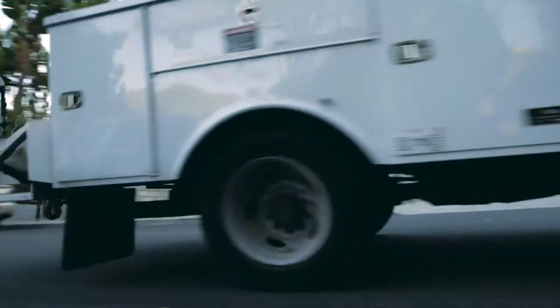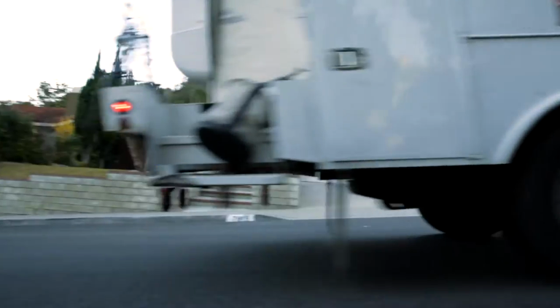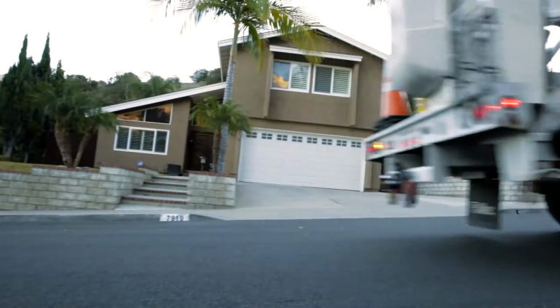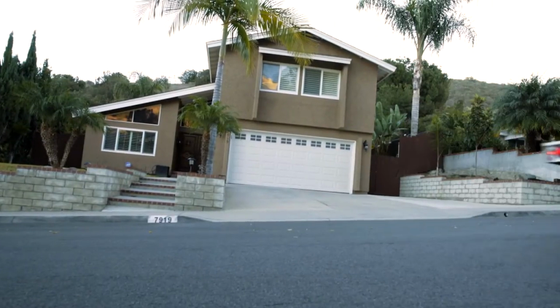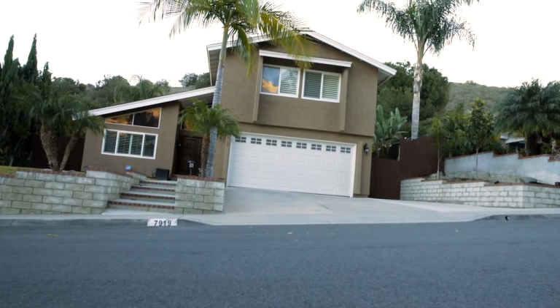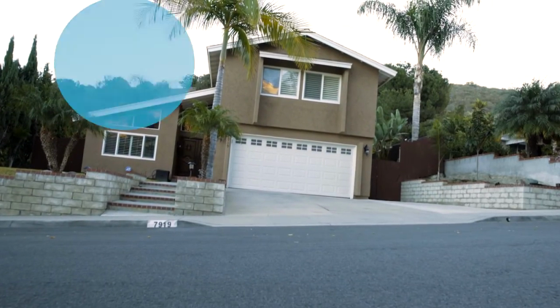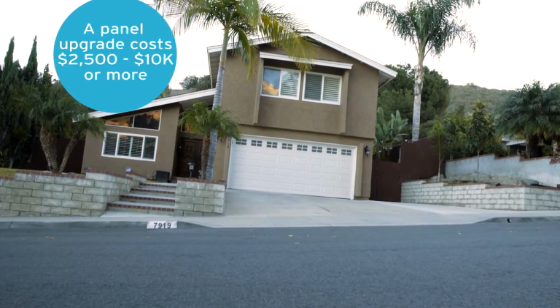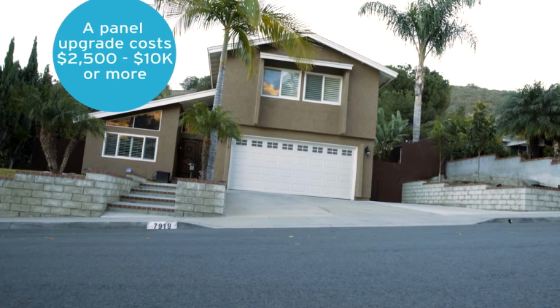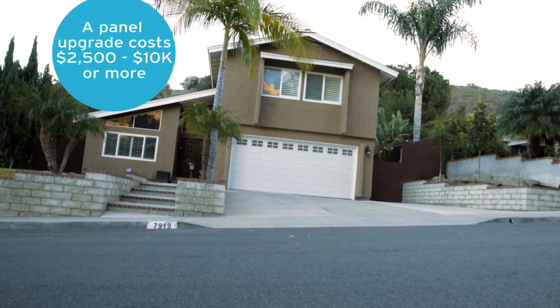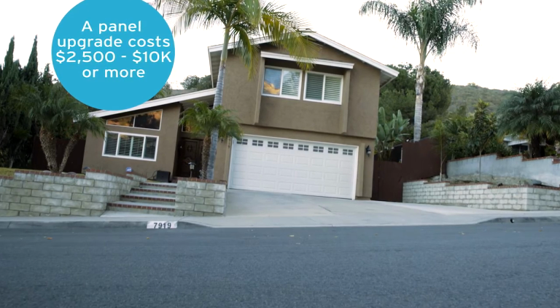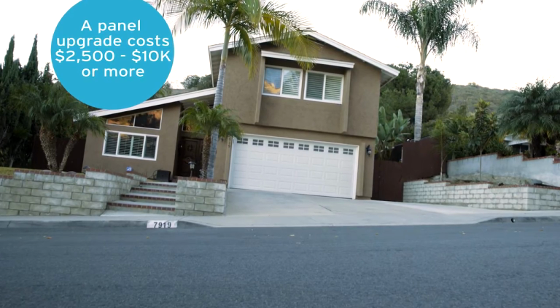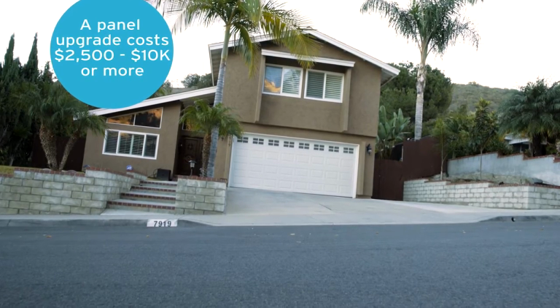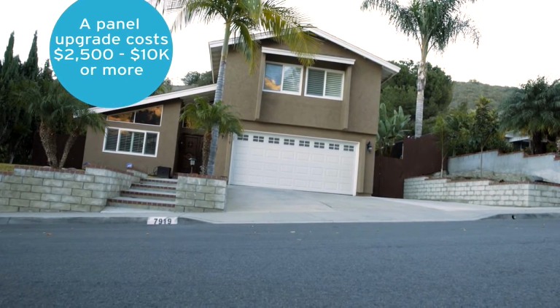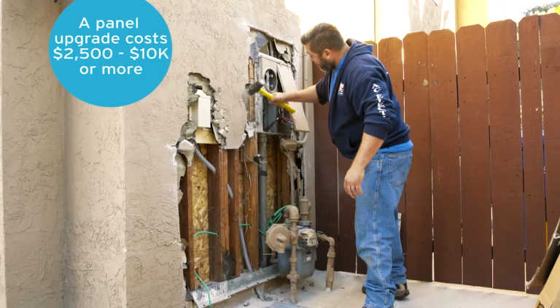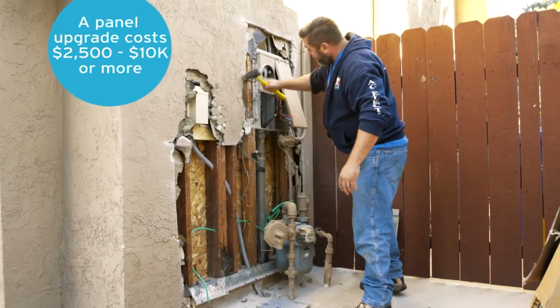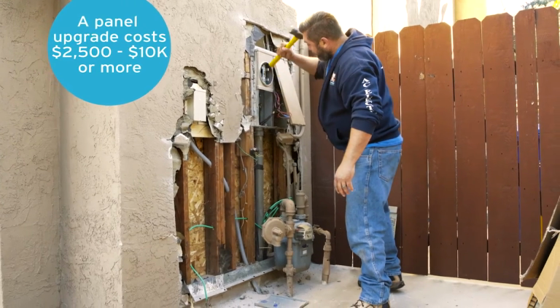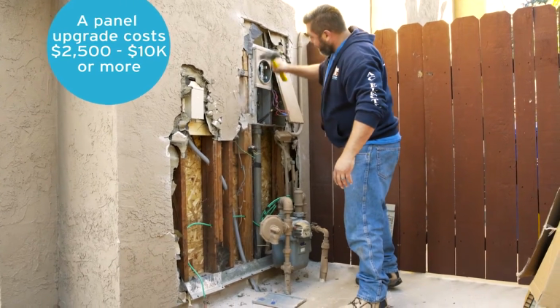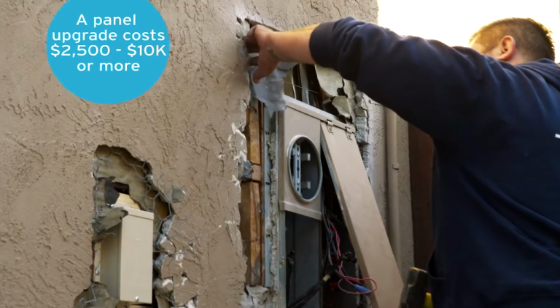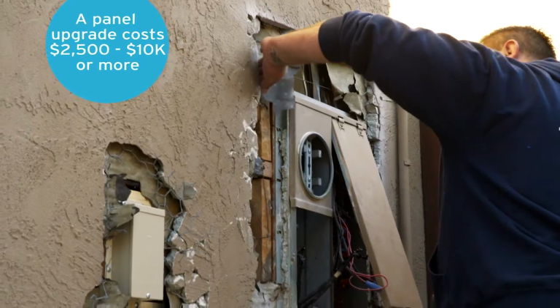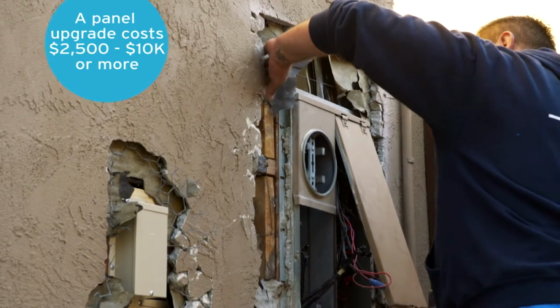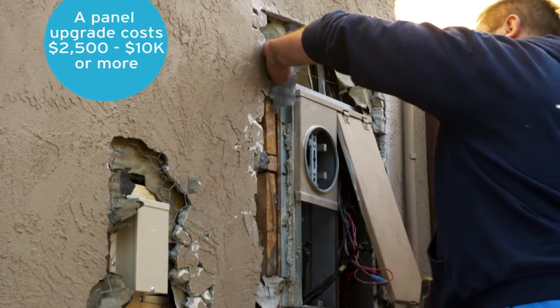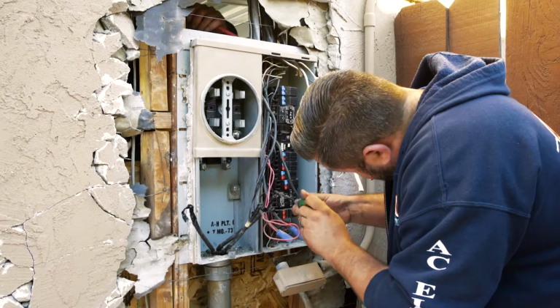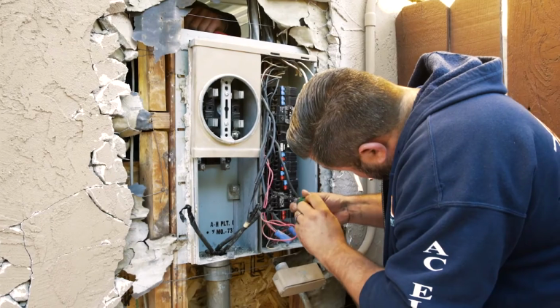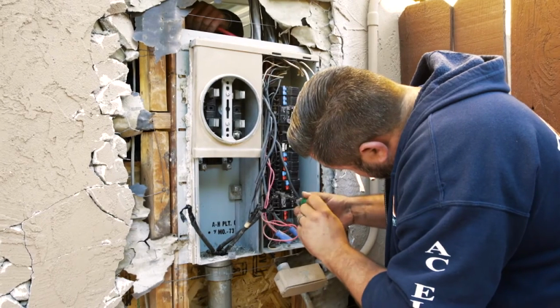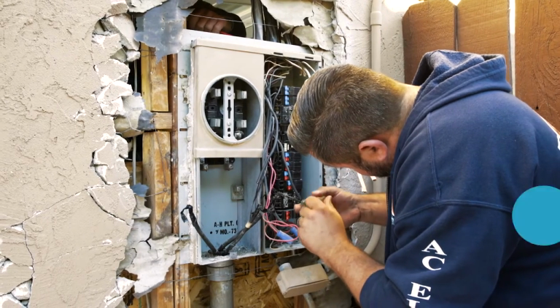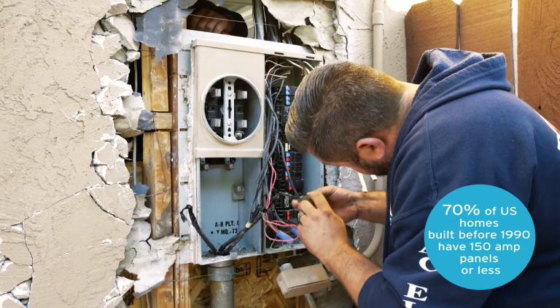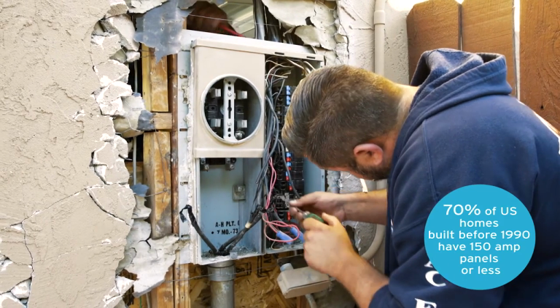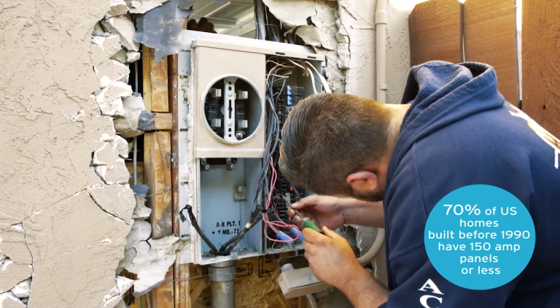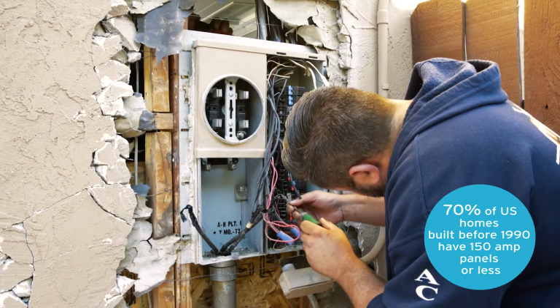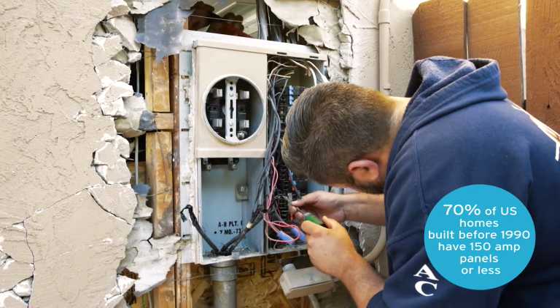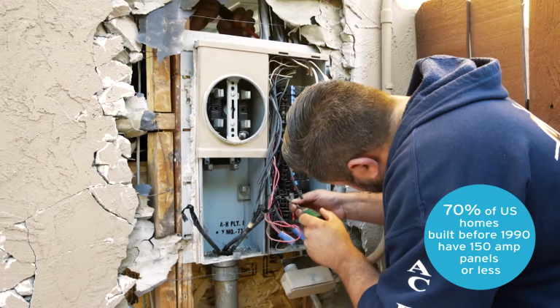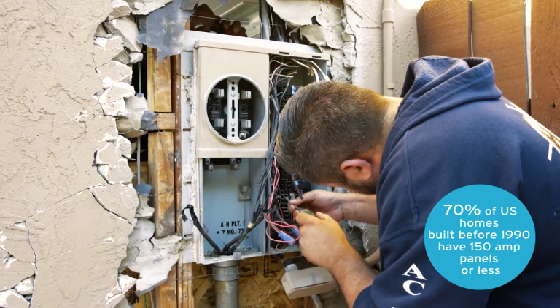This homeowner will spend a minimum of $2,500 to upgrade his electrical panel to 200 amps, not including stucco or other cosmetic repair costs. Prior to RMA, this was the only option for installing solar on older homes.